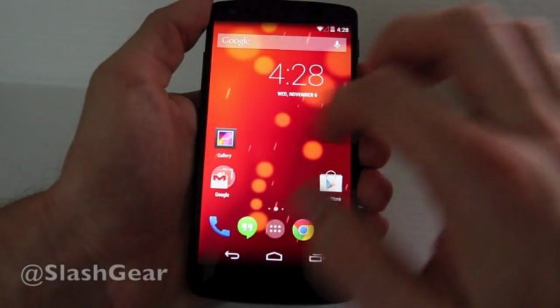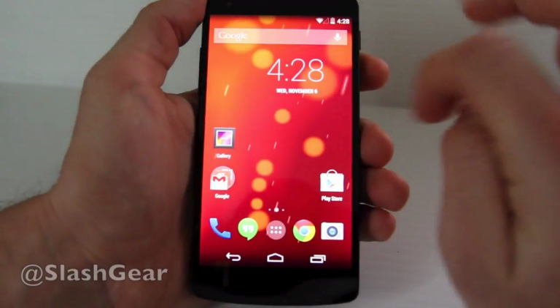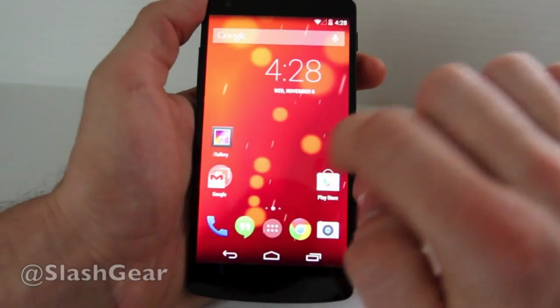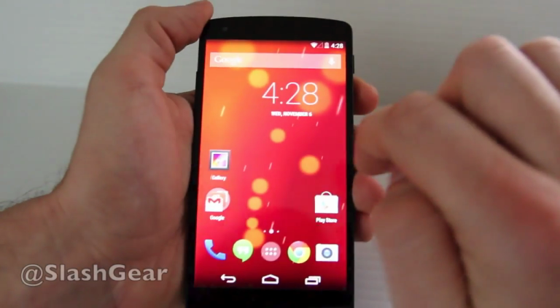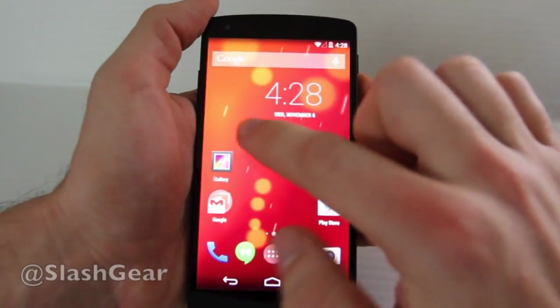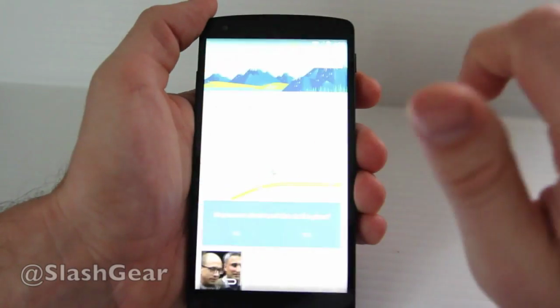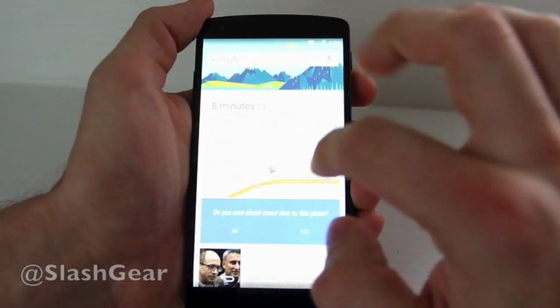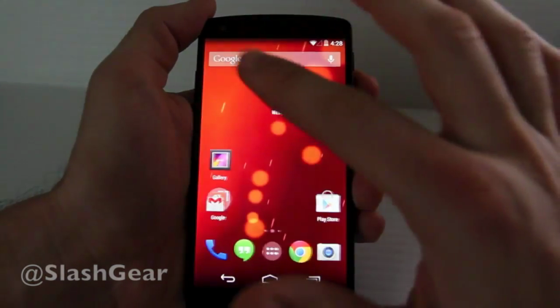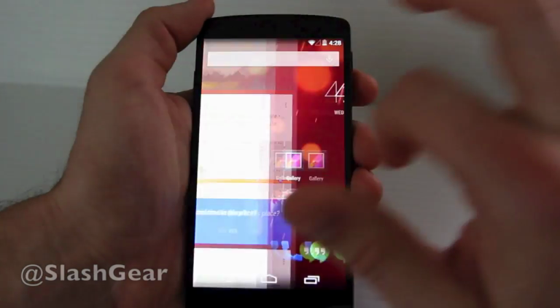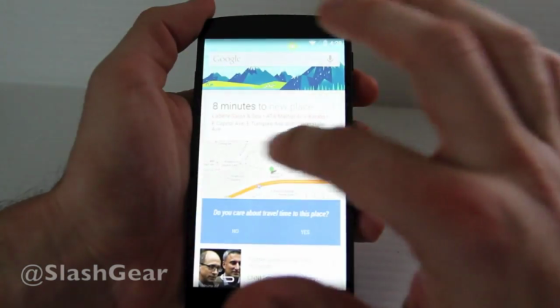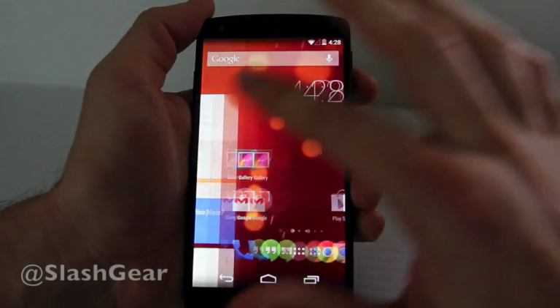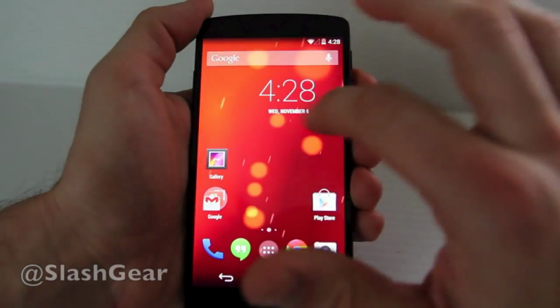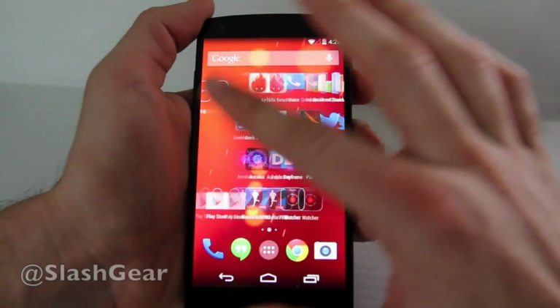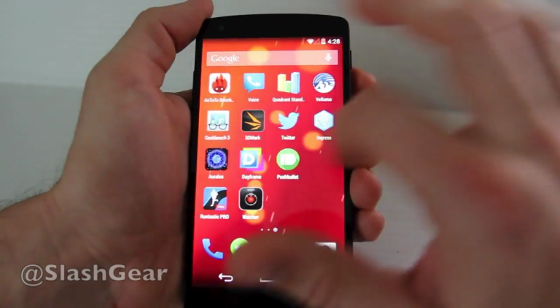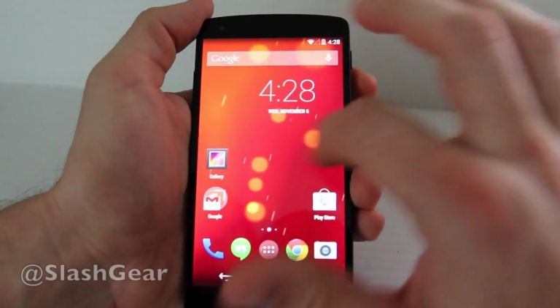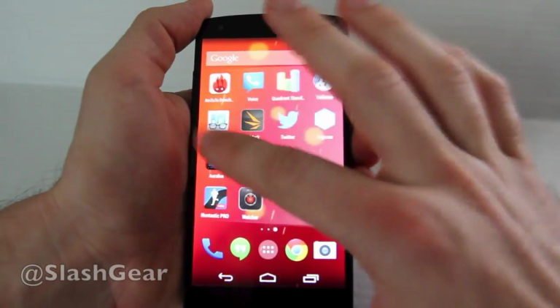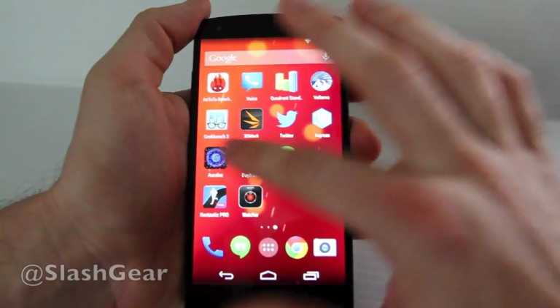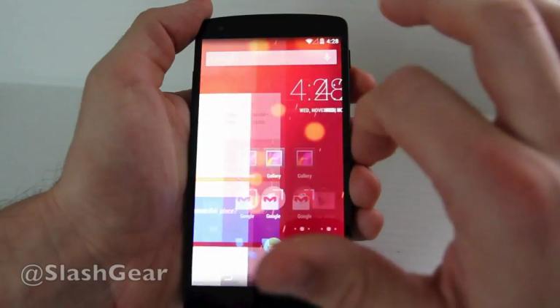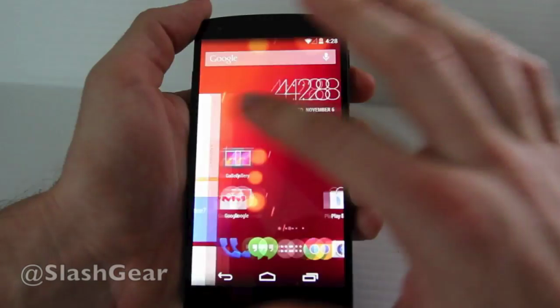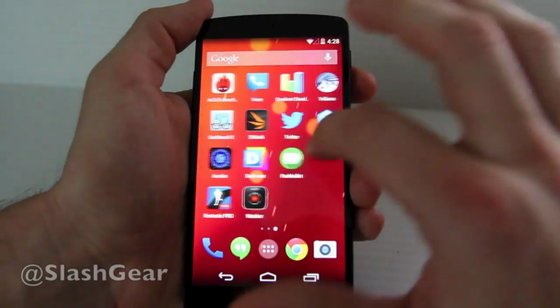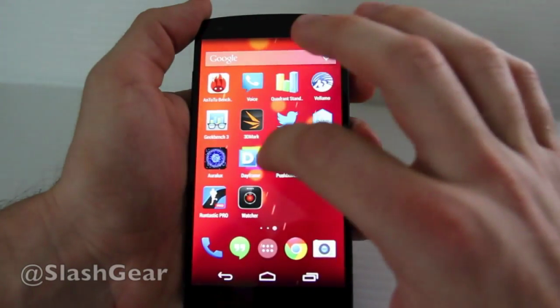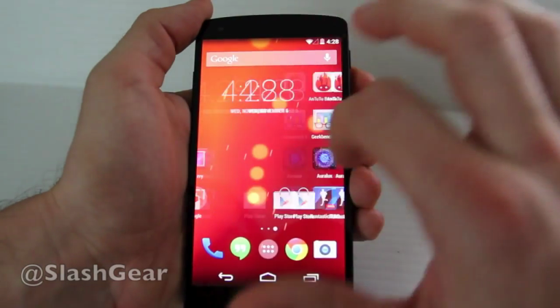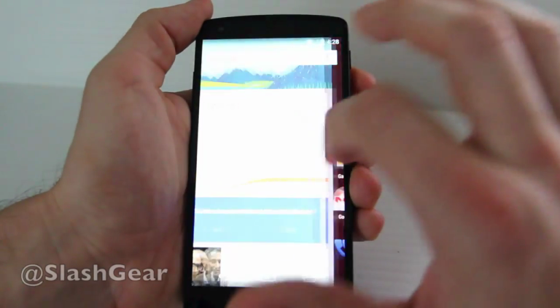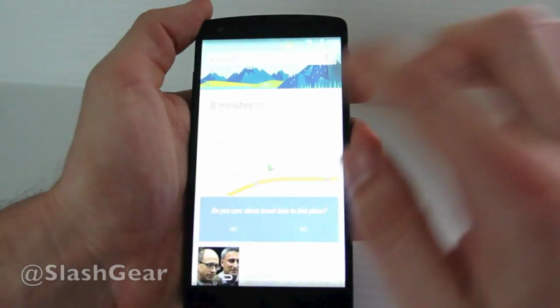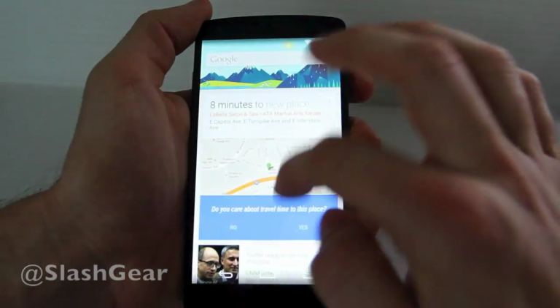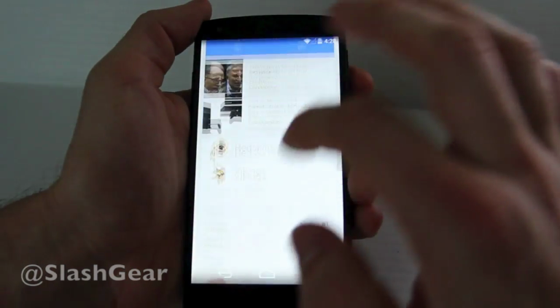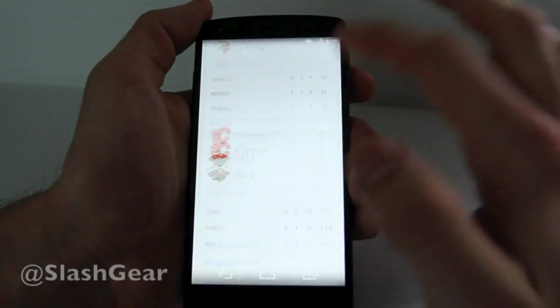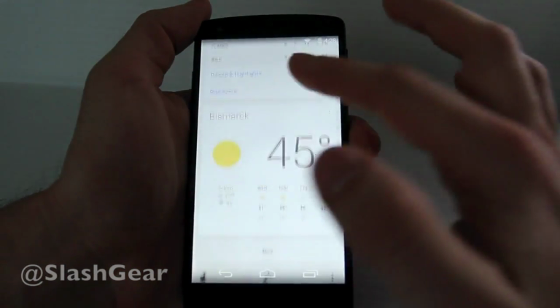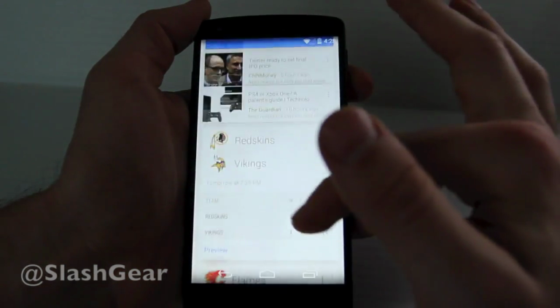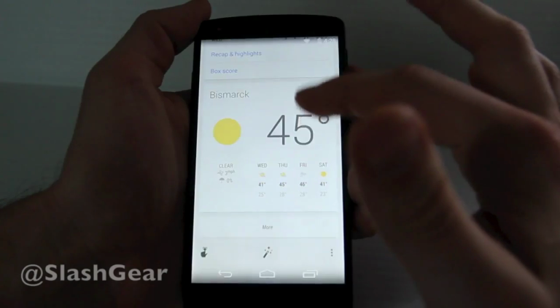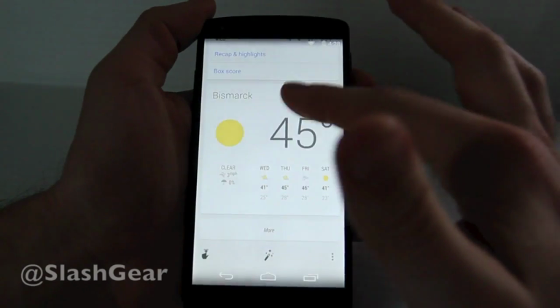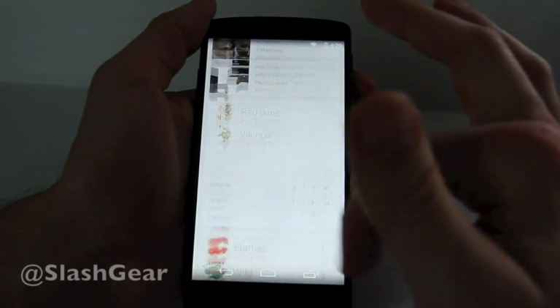As you may have seen already, this interface also has Google Now right to the left. This is accessible from your home screen — you can have however many home screens you want, fill them out with your apps, and then swipe left to see information provided by Google Now.